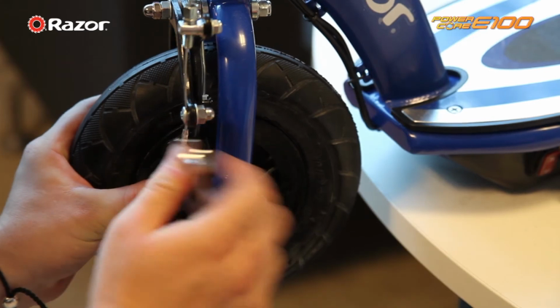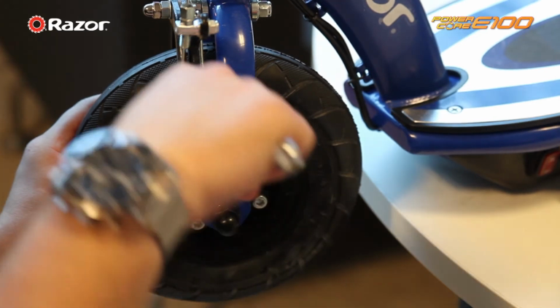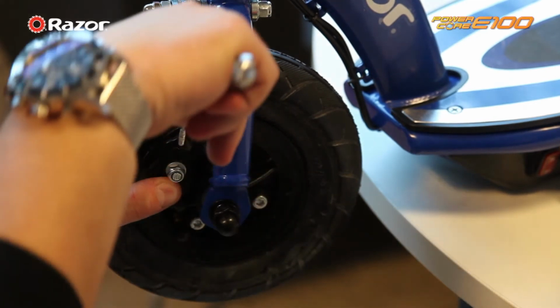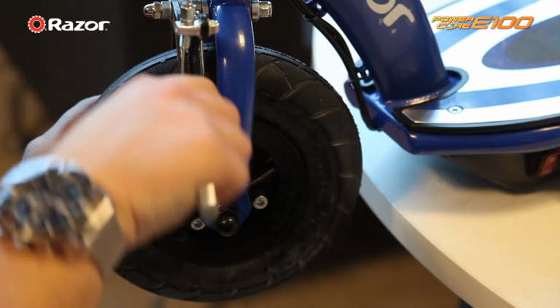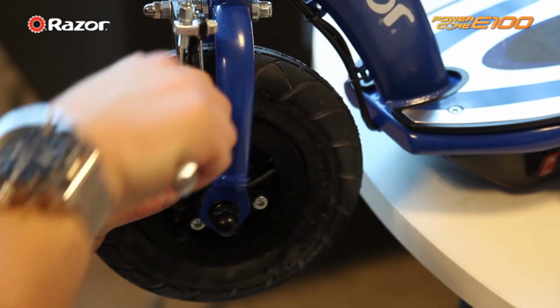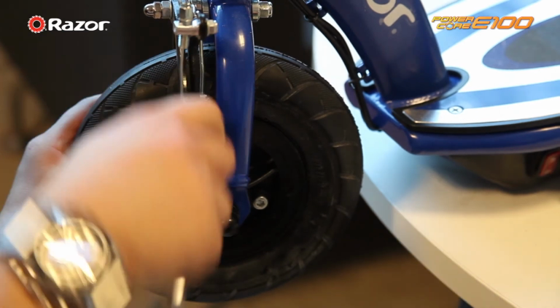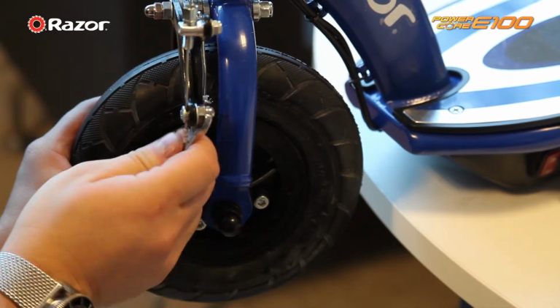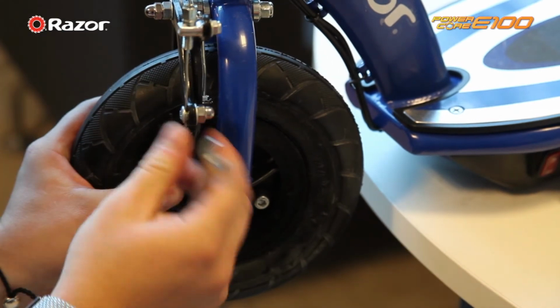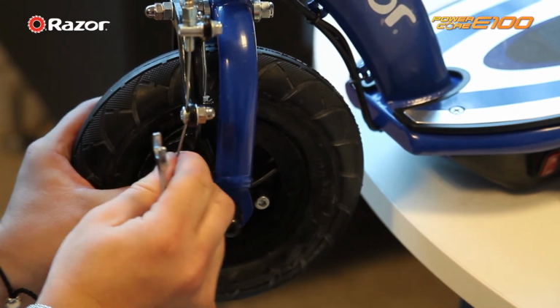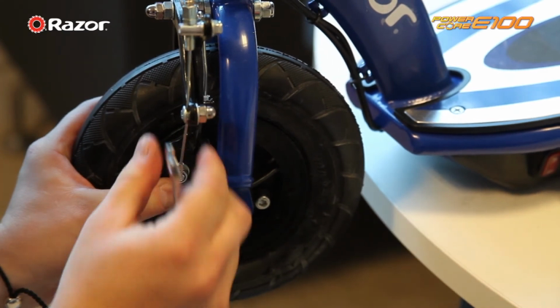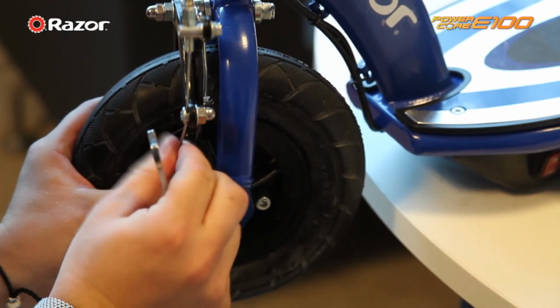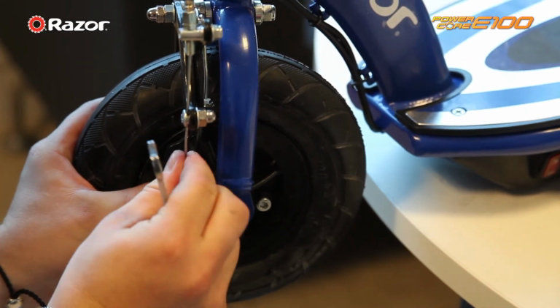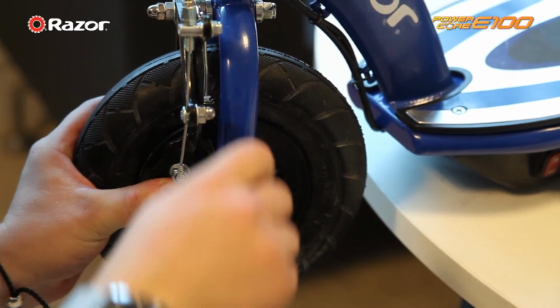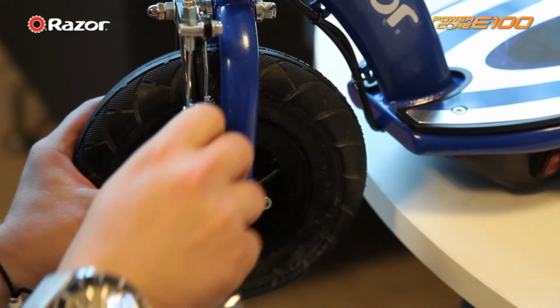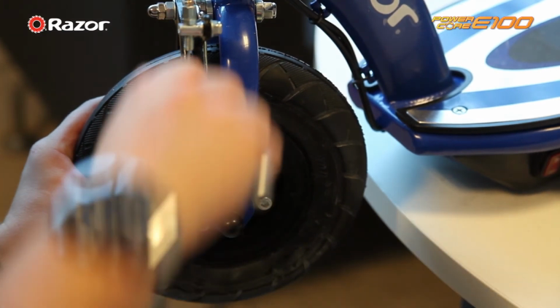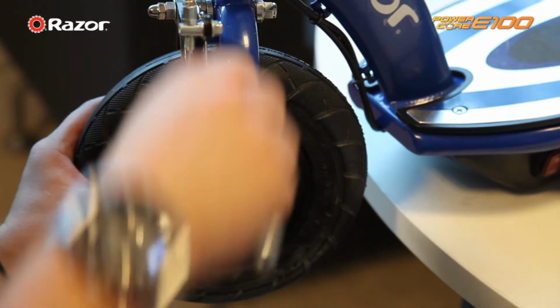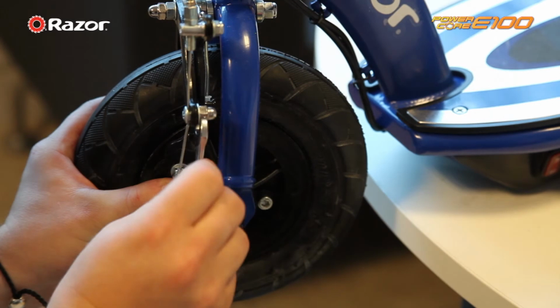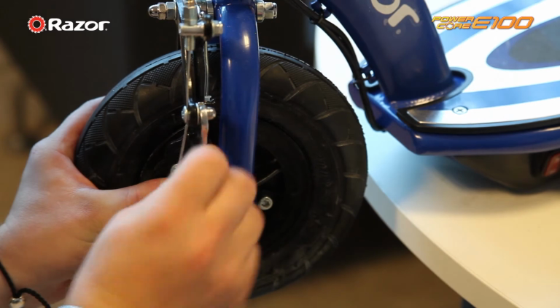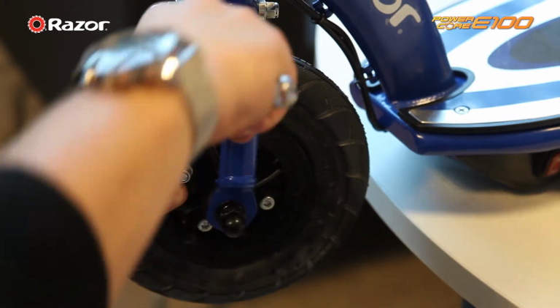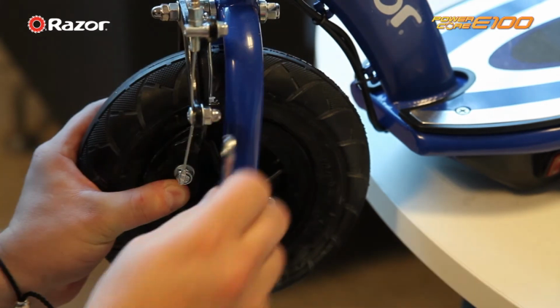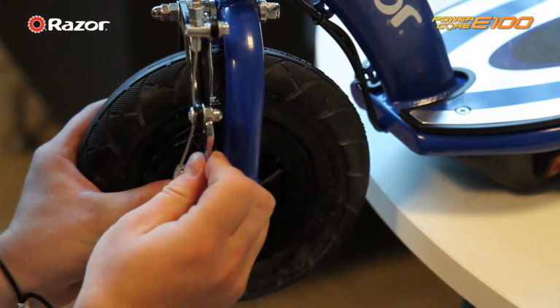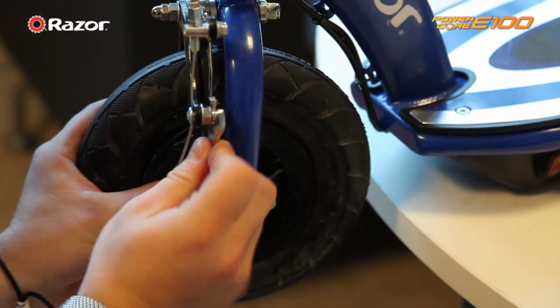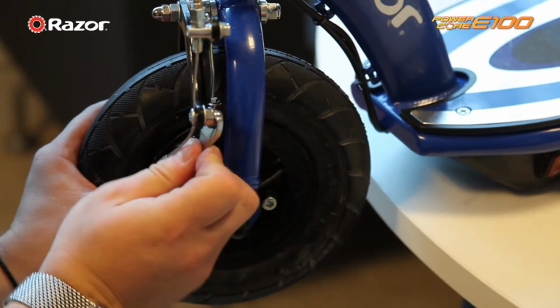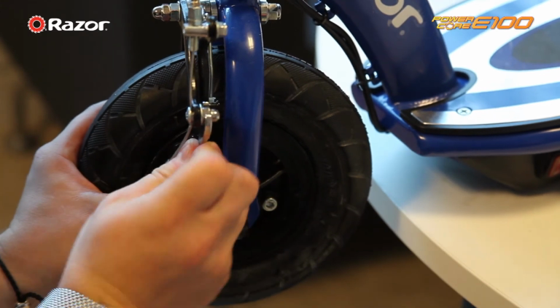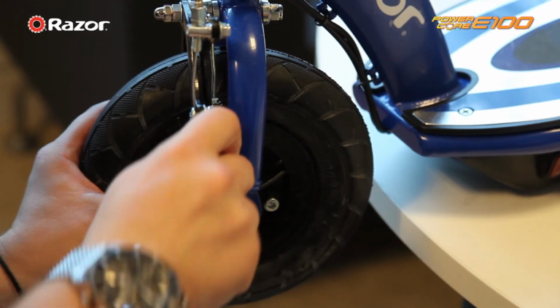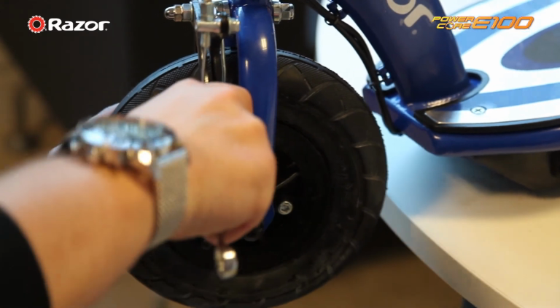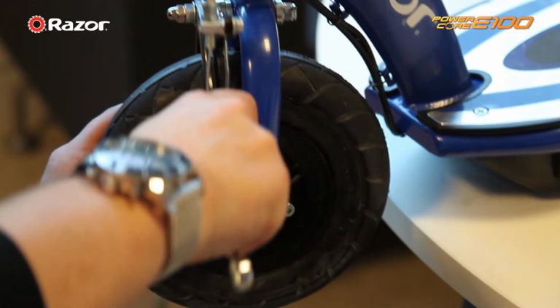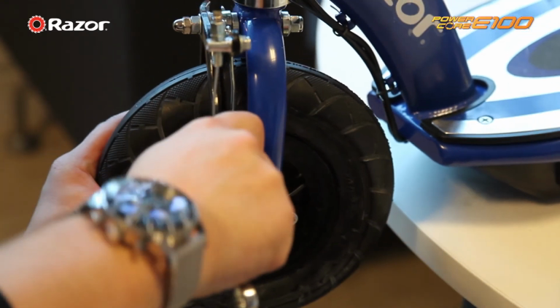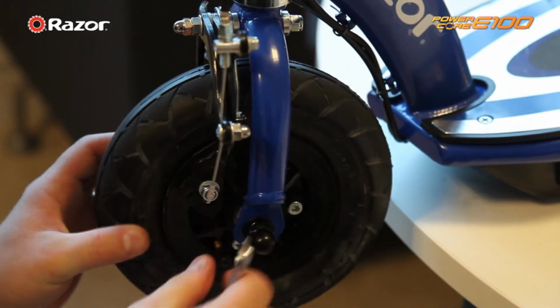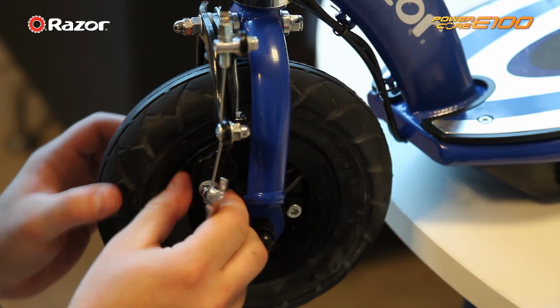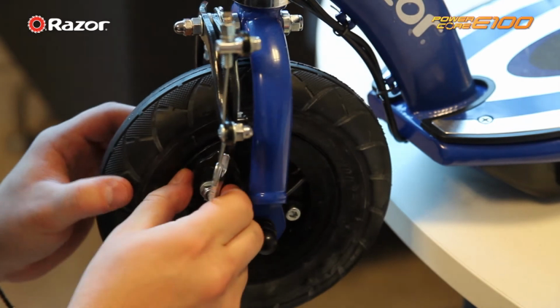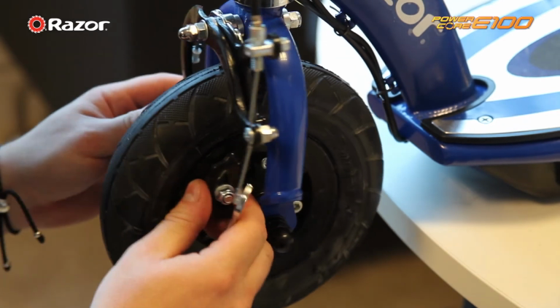Pull the brake cable halfway and tighten the nut as shown. You have now changed the front wheel and inner tube for your Powercore E100.